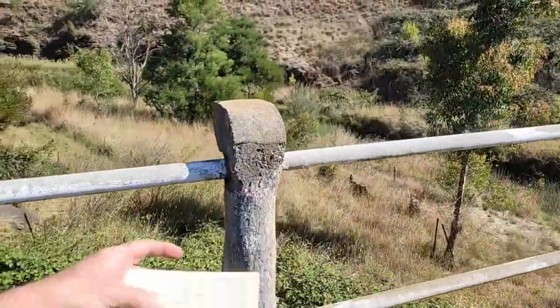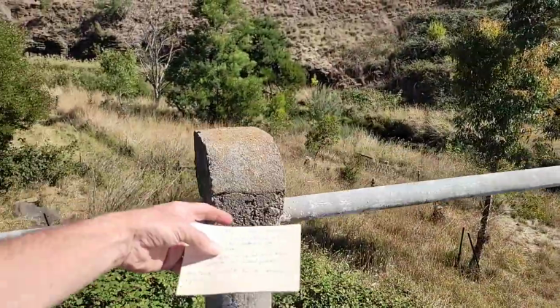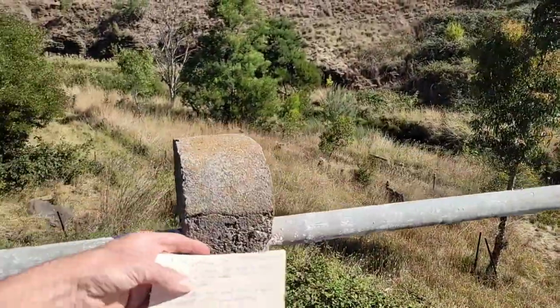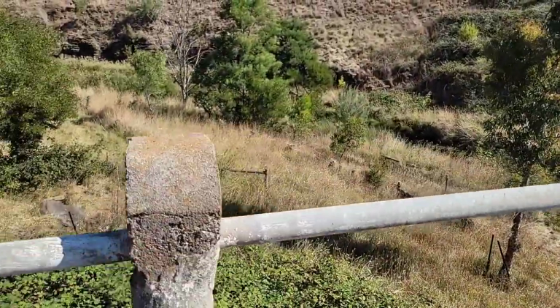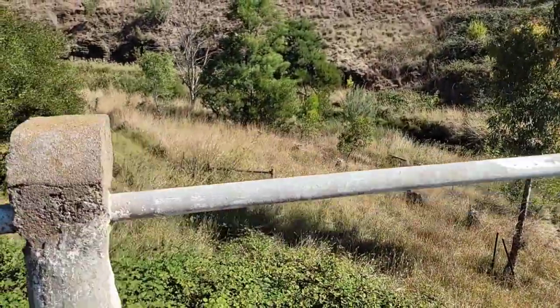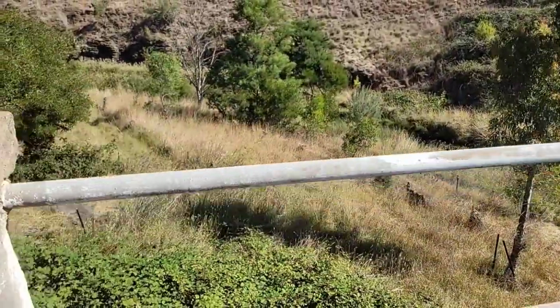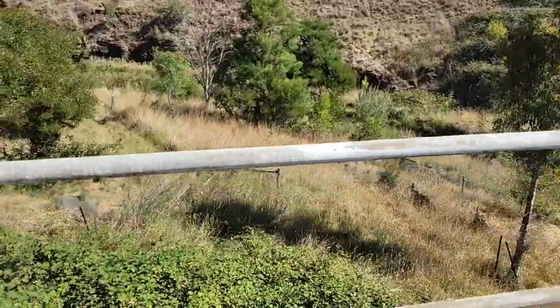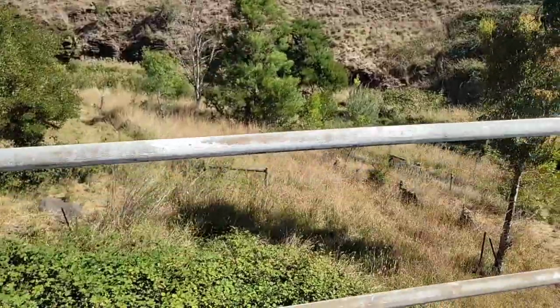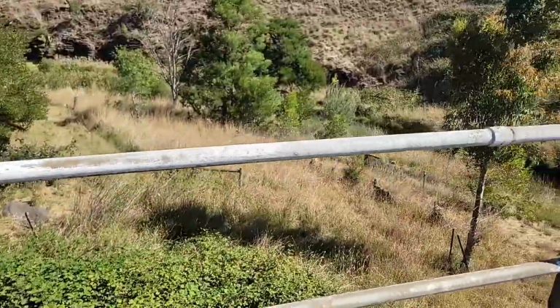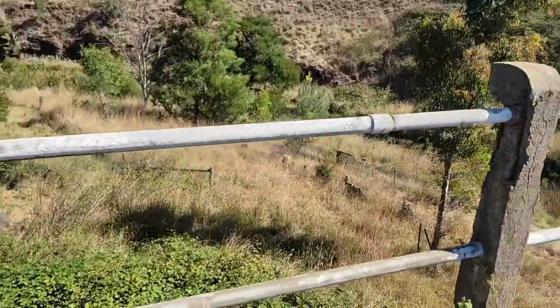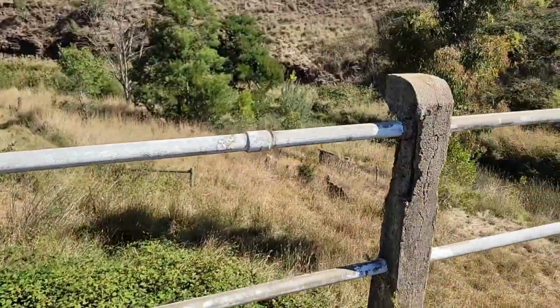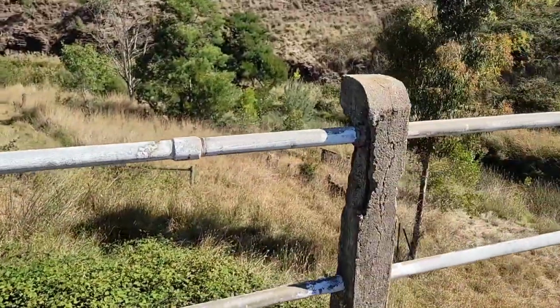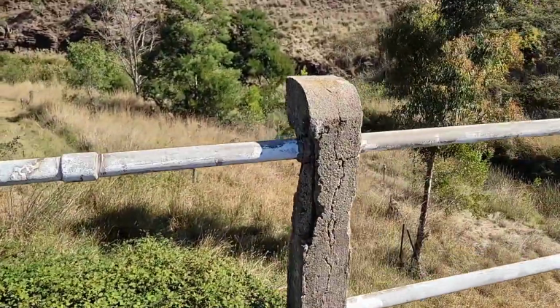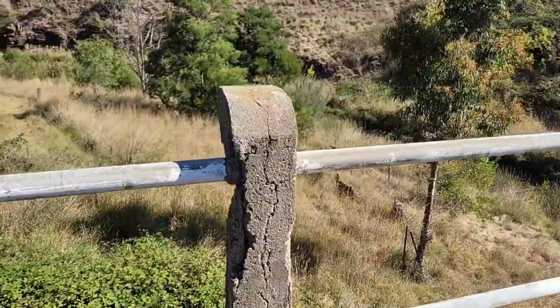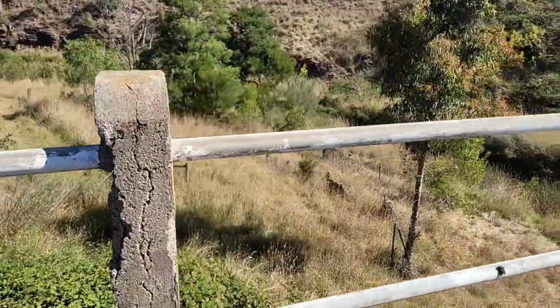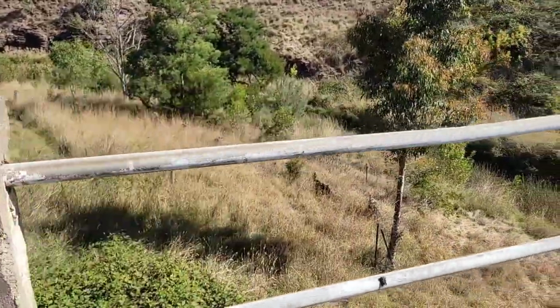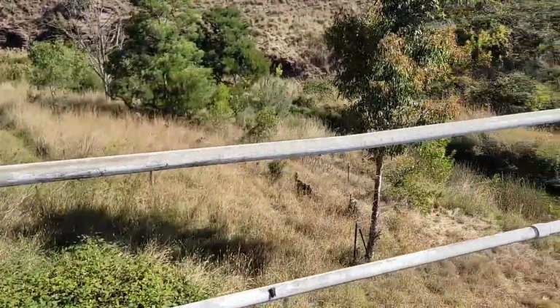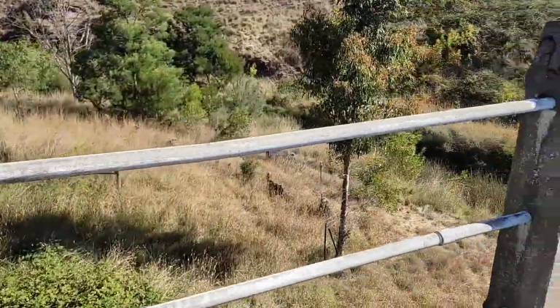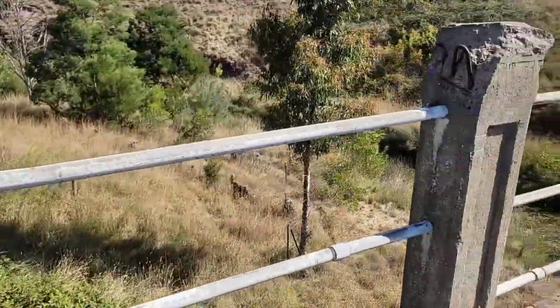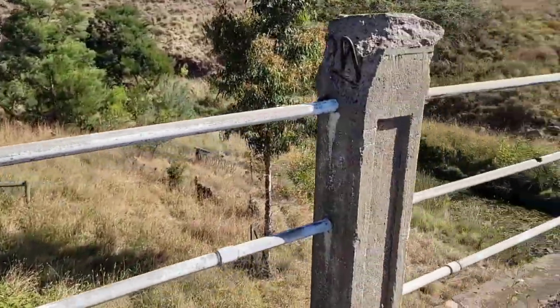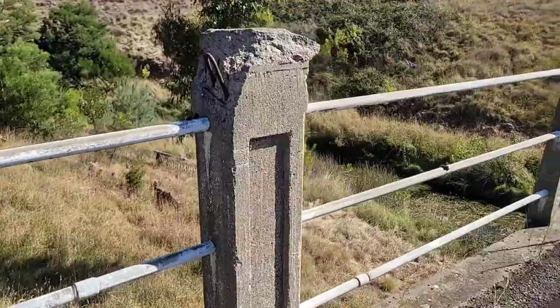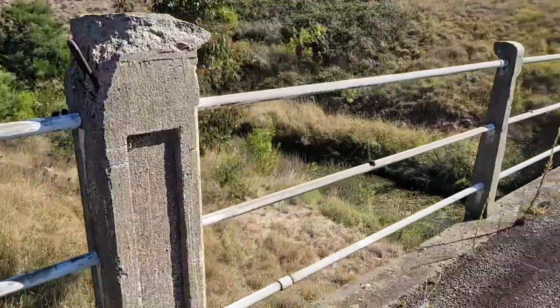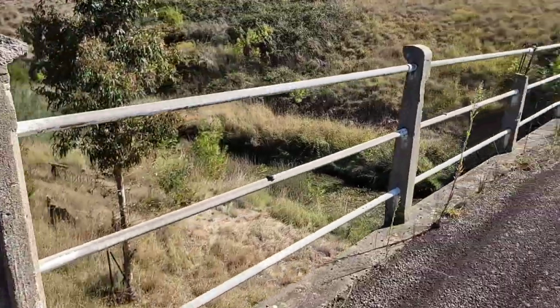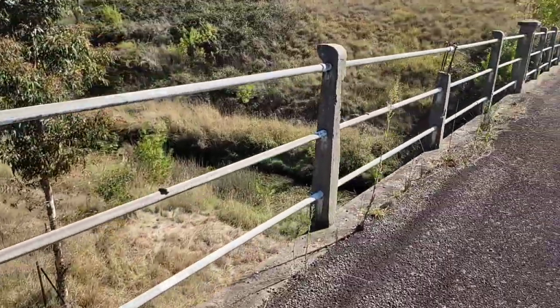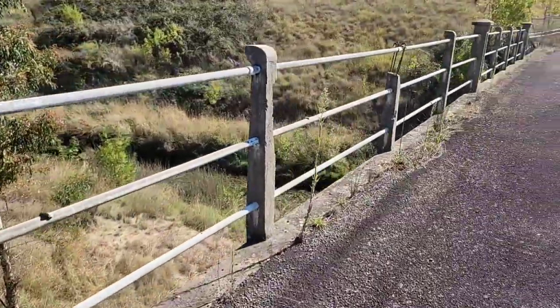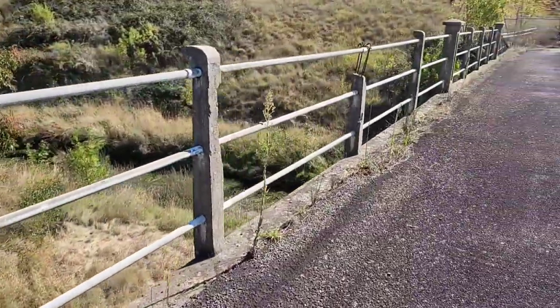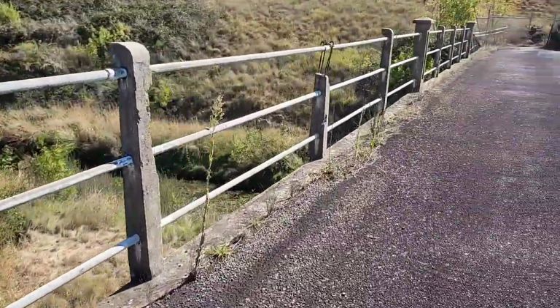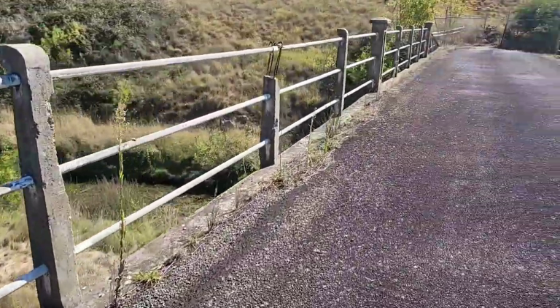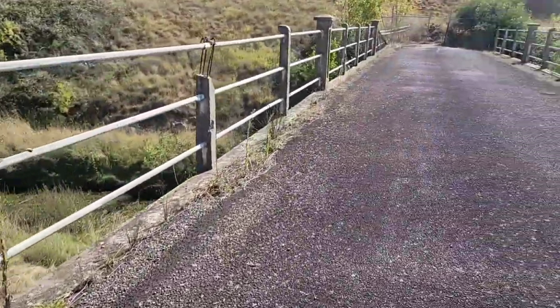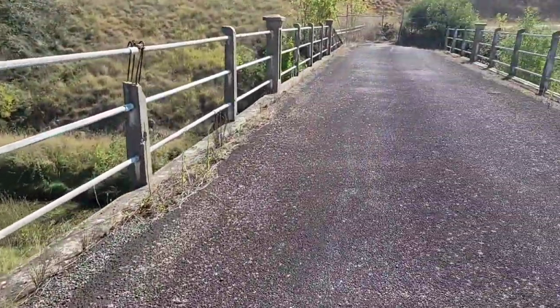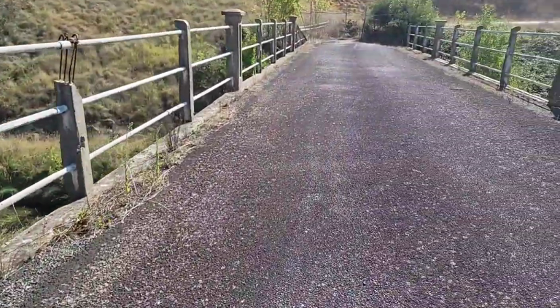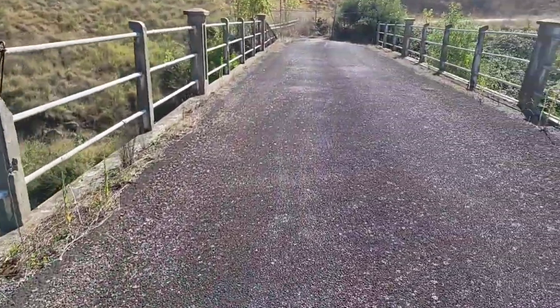A lot of the concrete is fairly weathered and eroded, so this bridge is just slightly breaking down. But the bitumen looks pretty good.